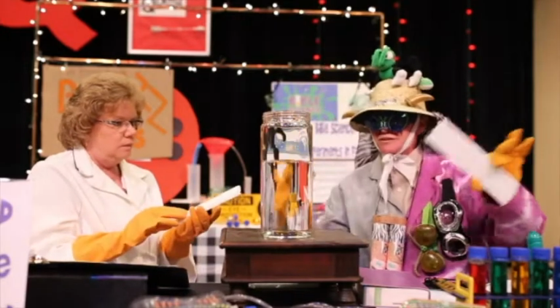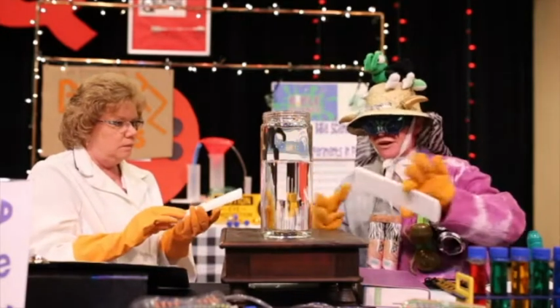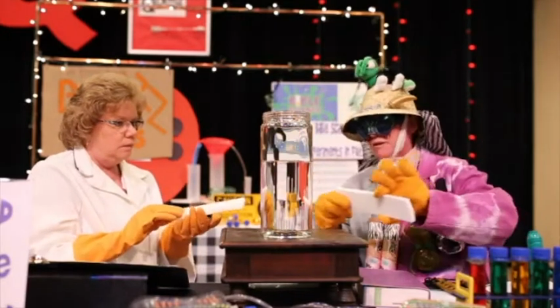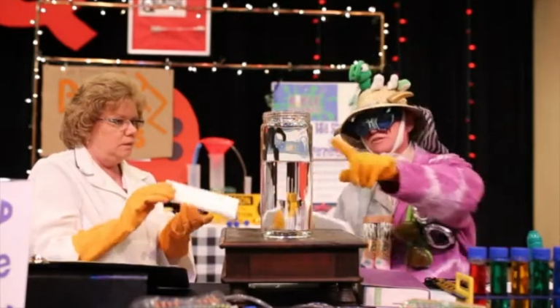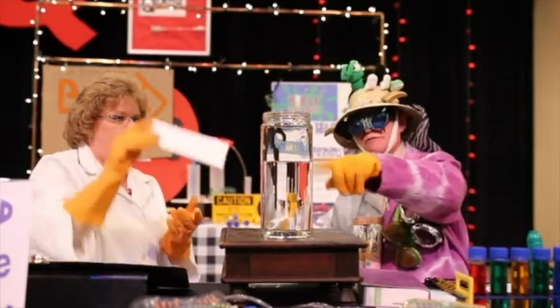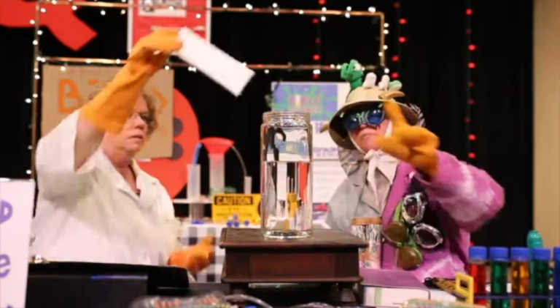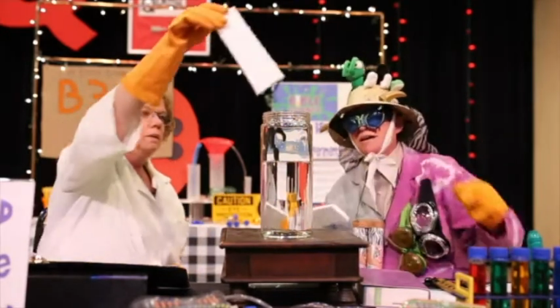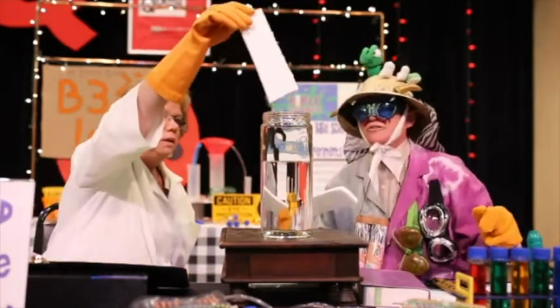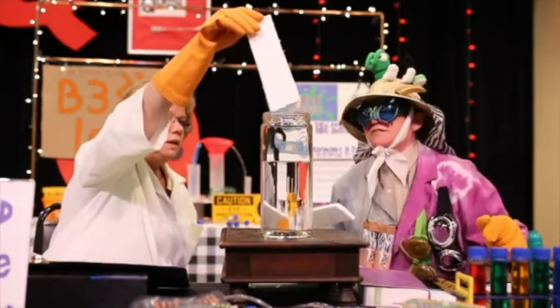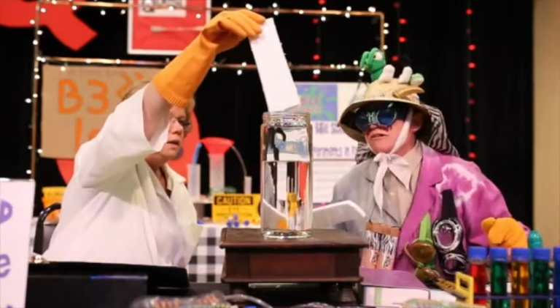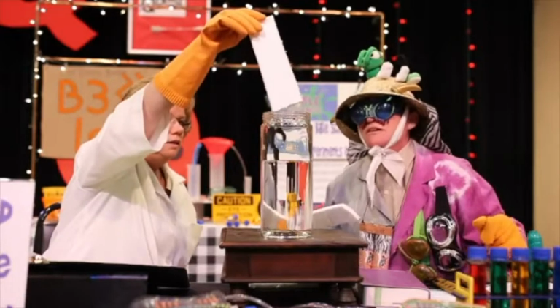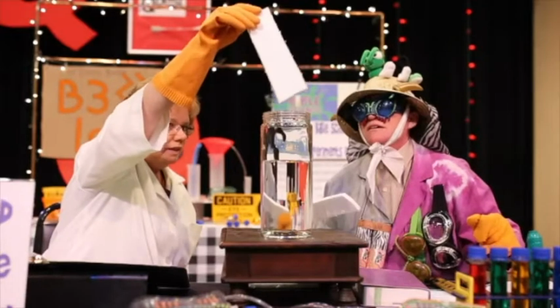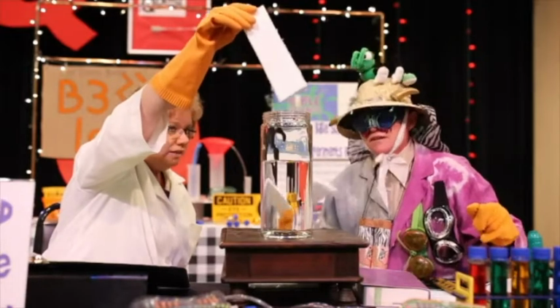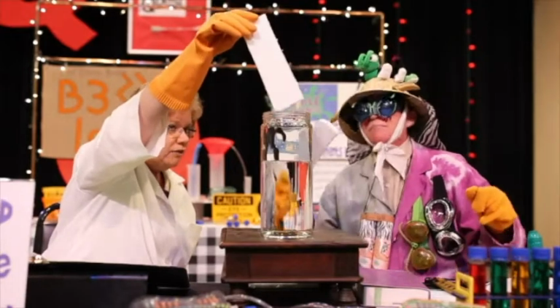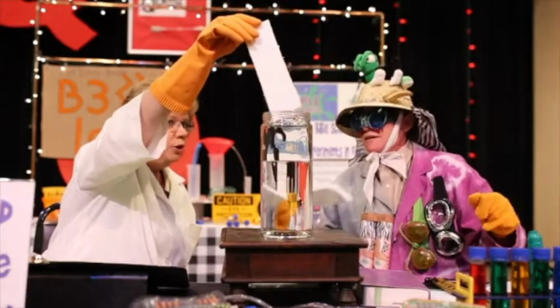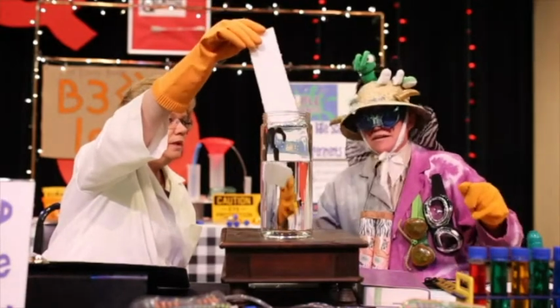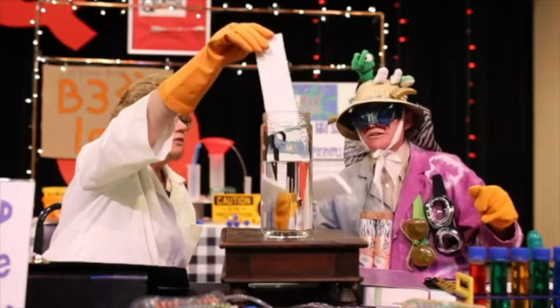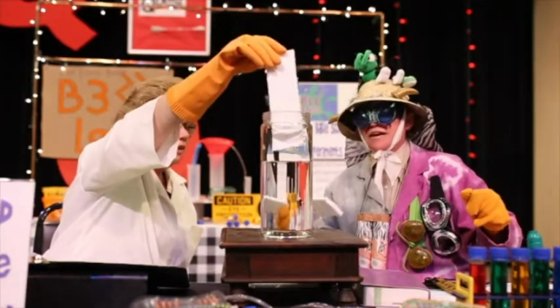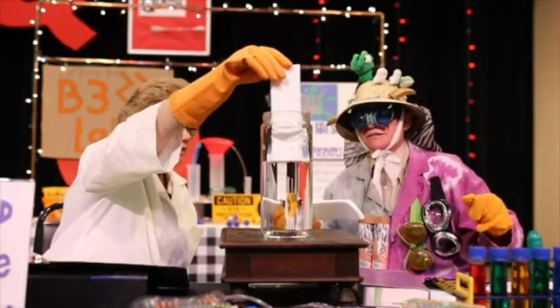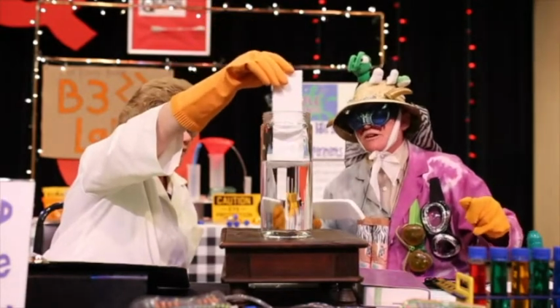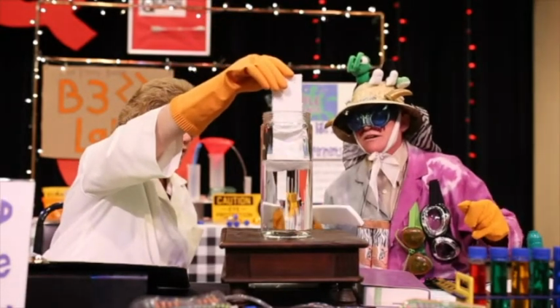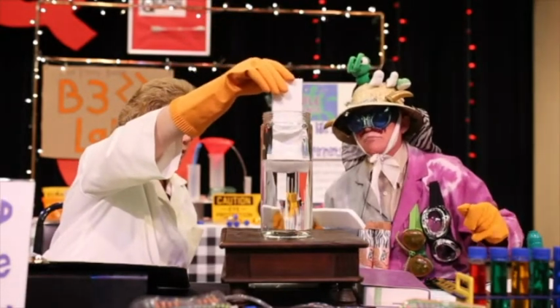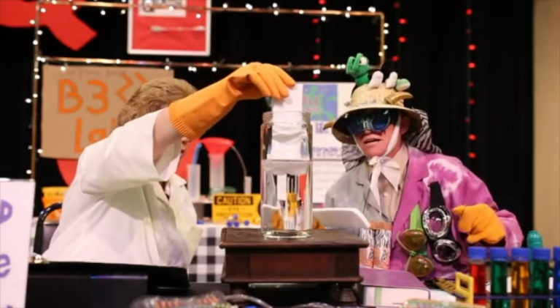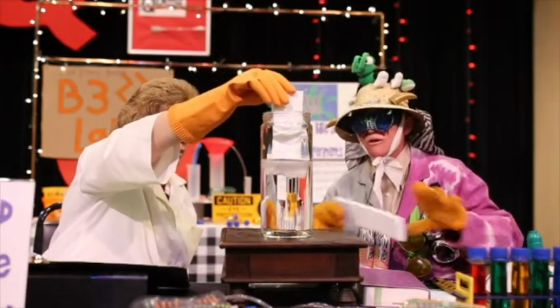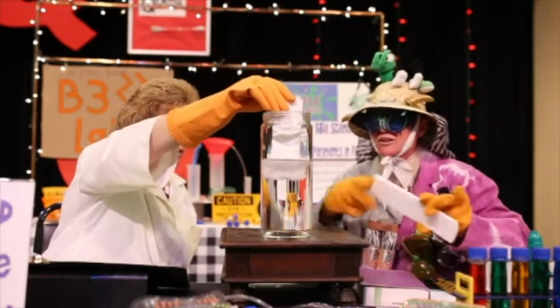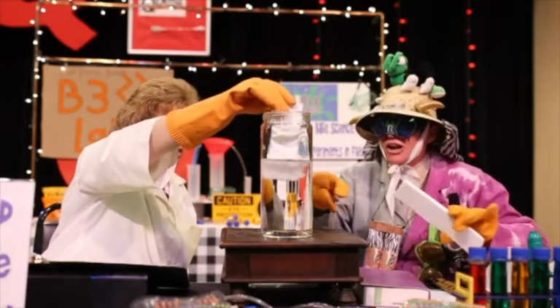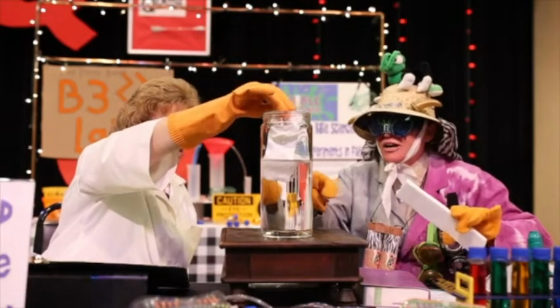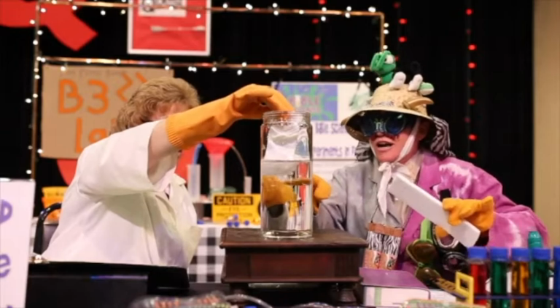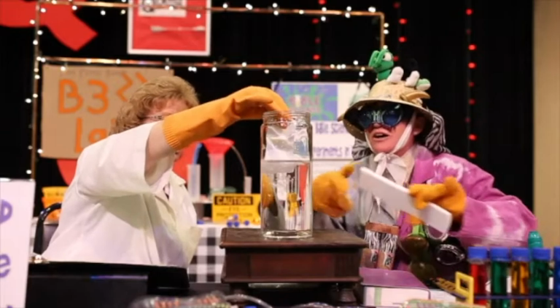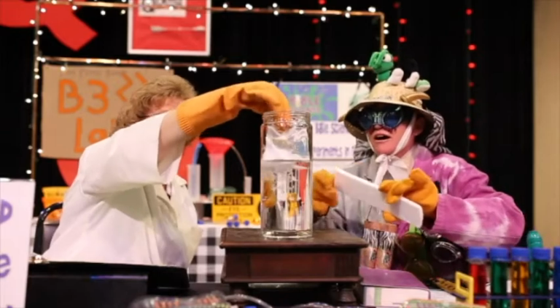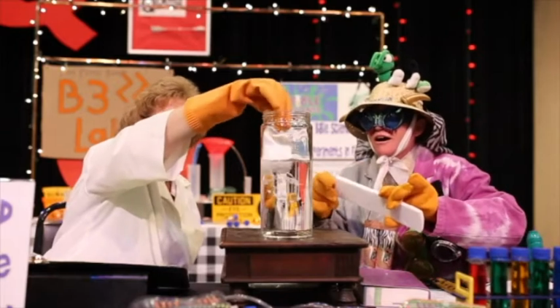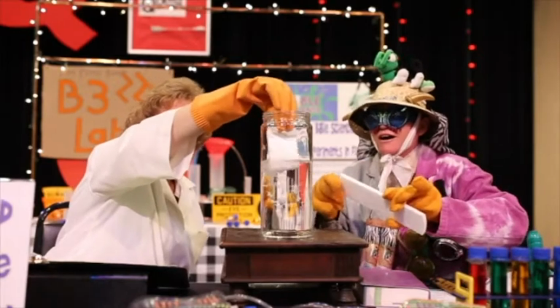Please drop your styrofoam into the acetone. This styrofoam into this acetone. Please watch. Look. No way.